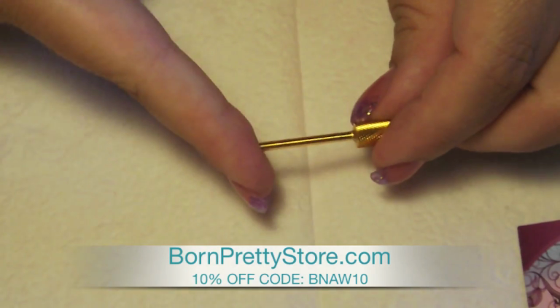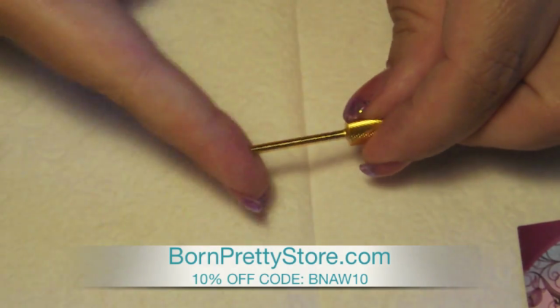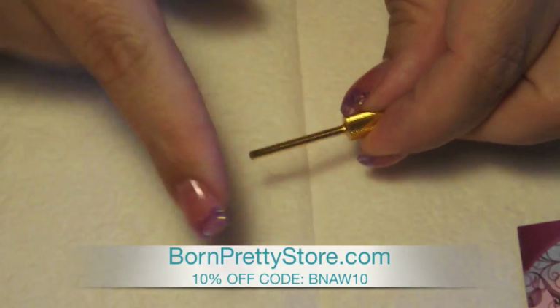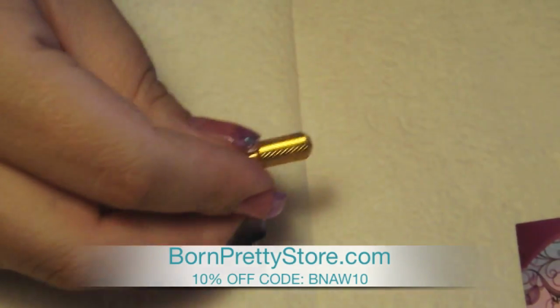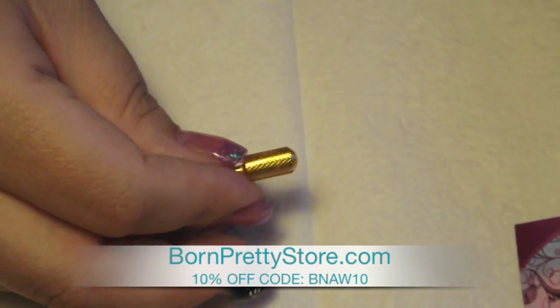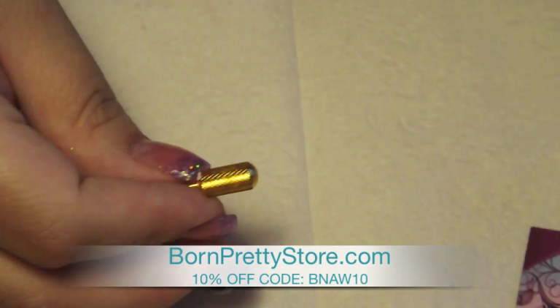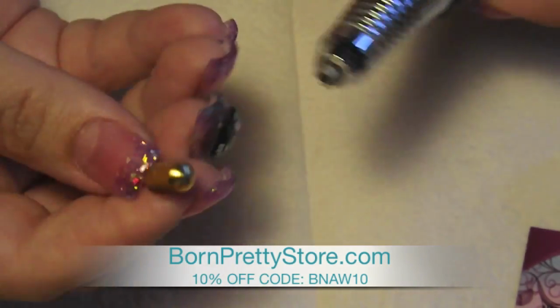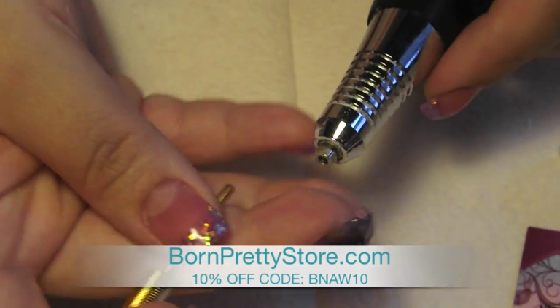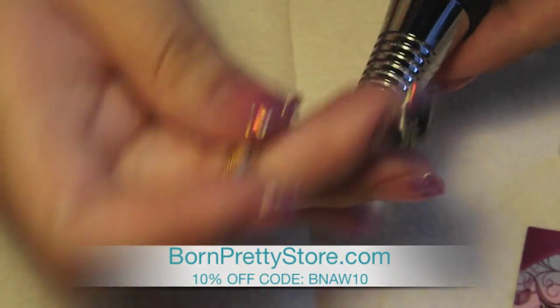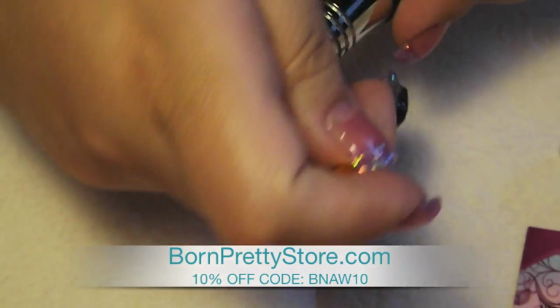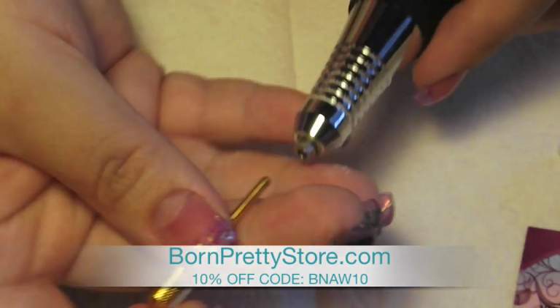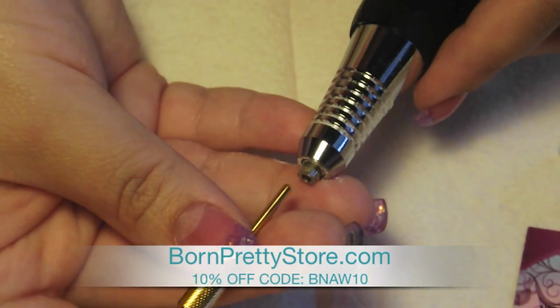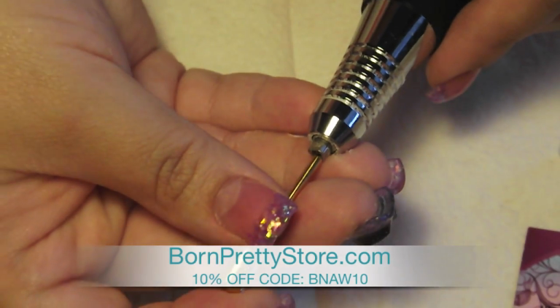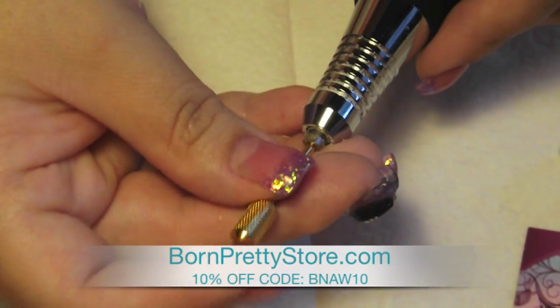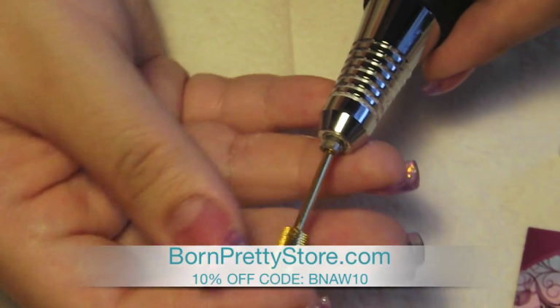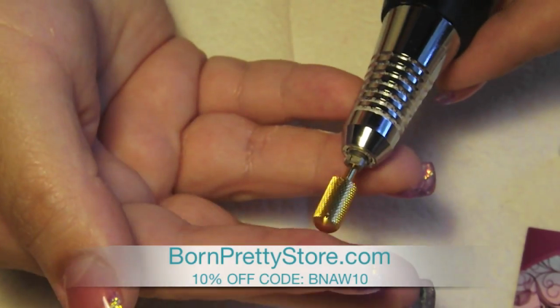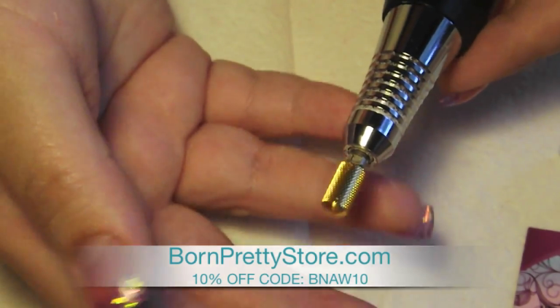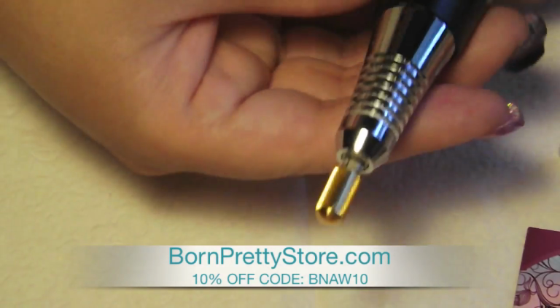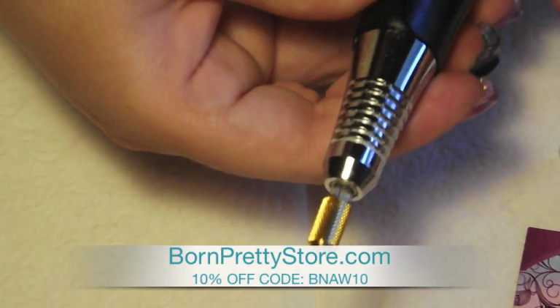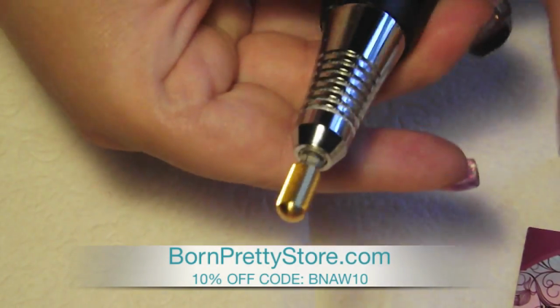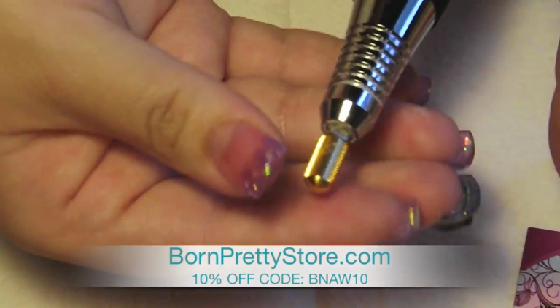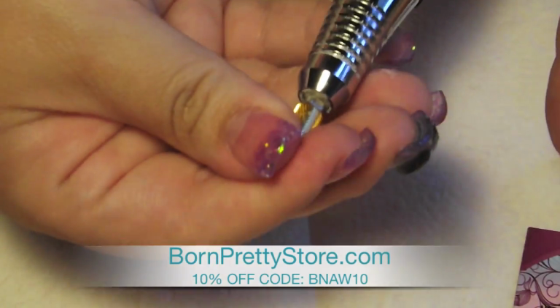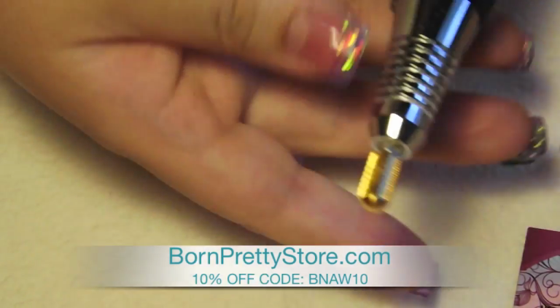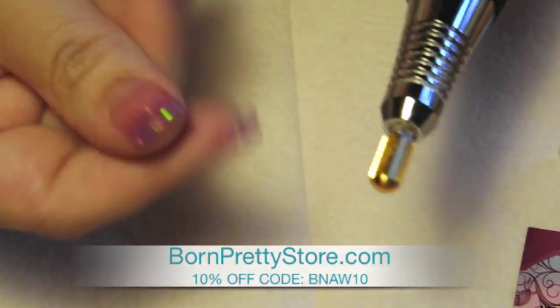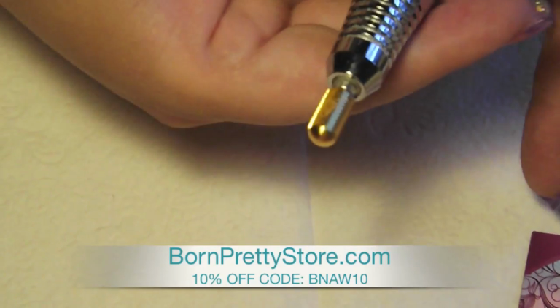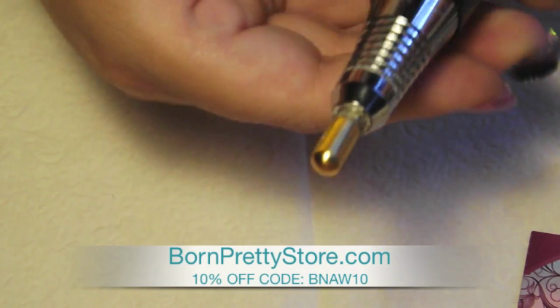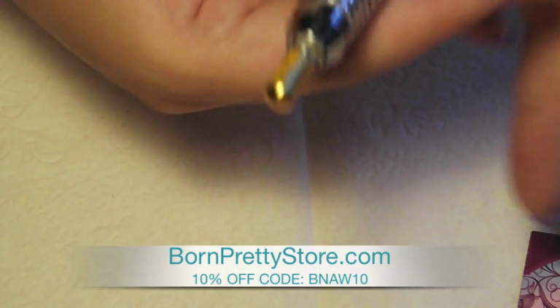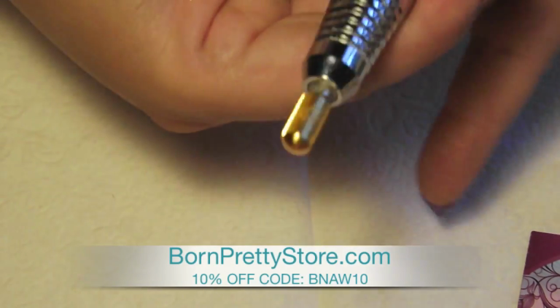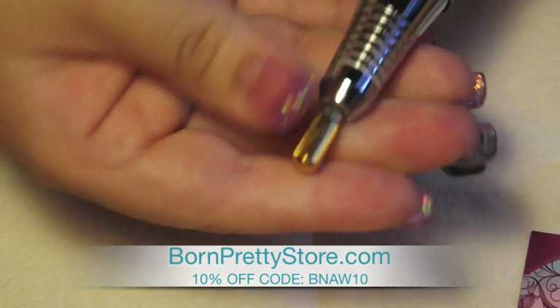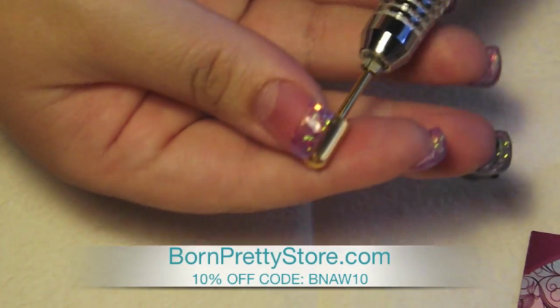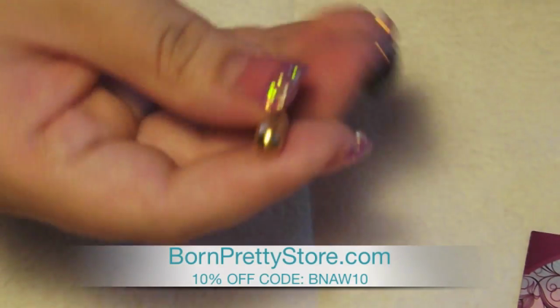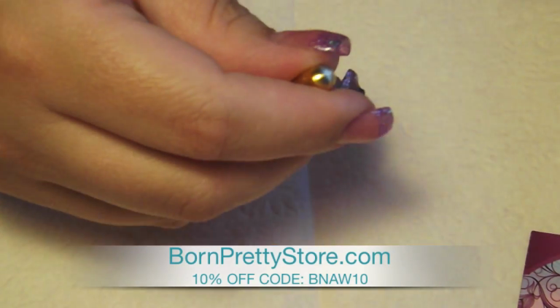There's this shaft, and then it just pops right into your drill. Depending on the style of drill you have, mine just locks and then it's in there — and then out again.